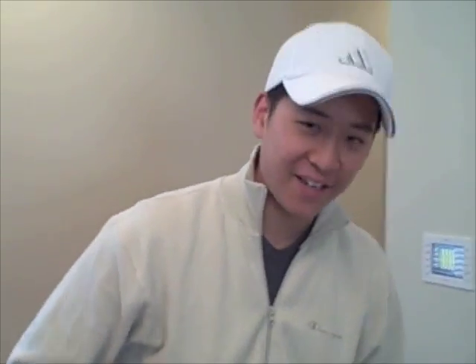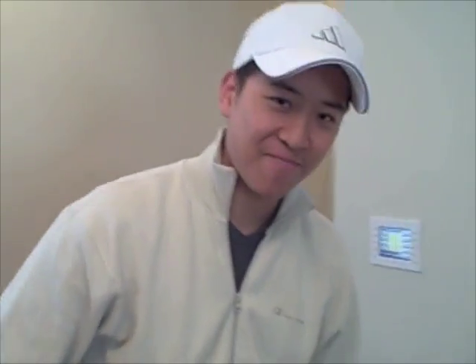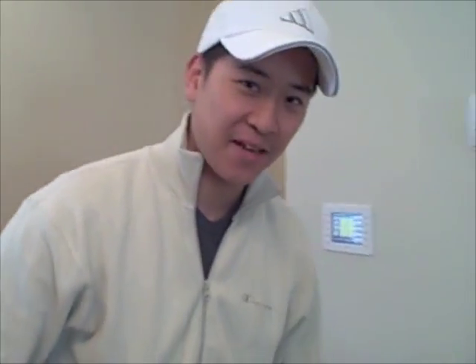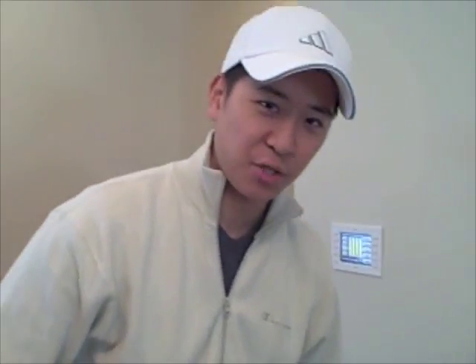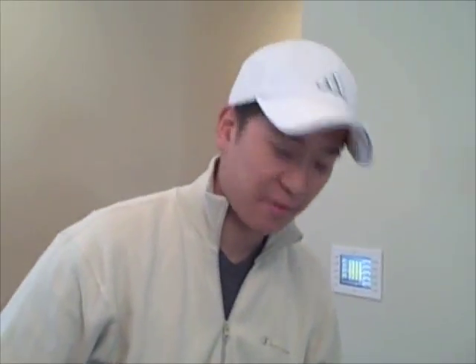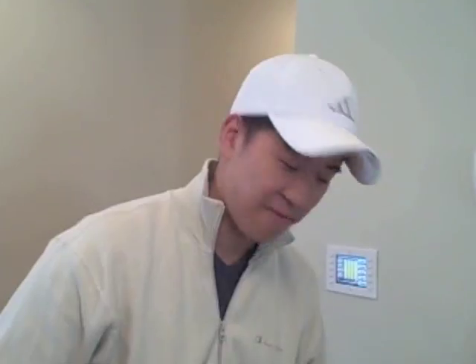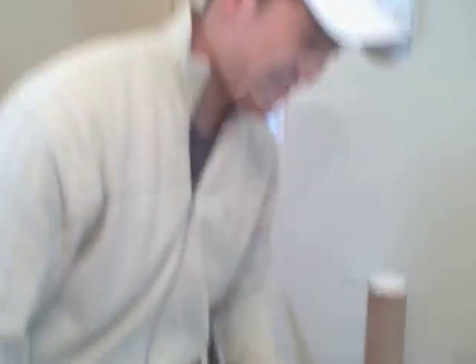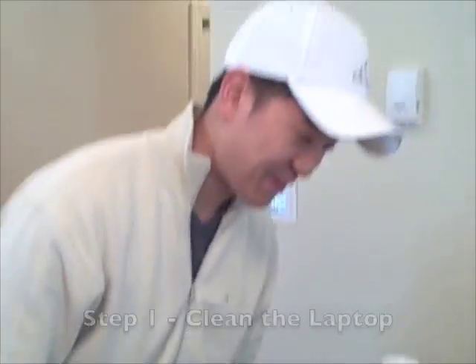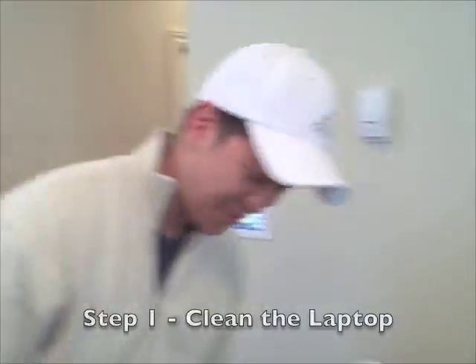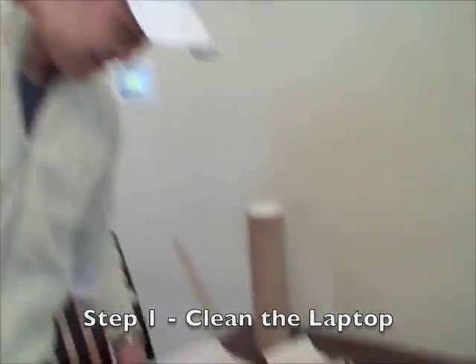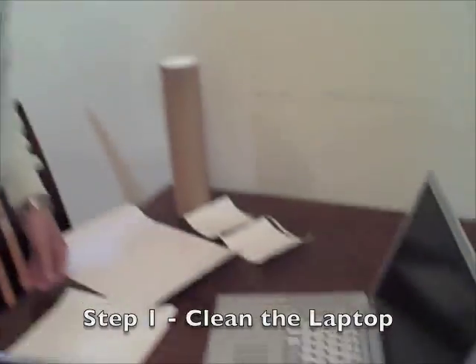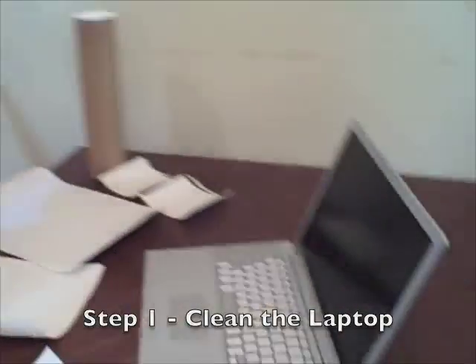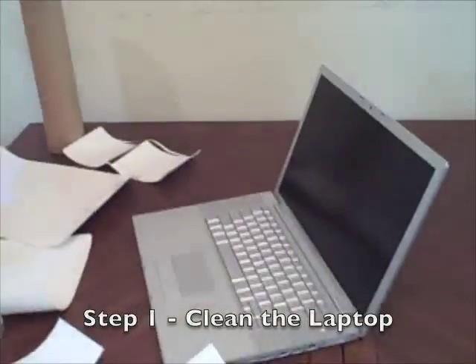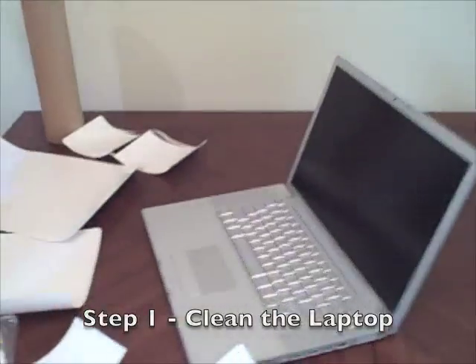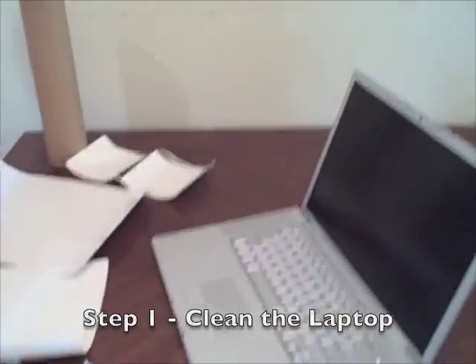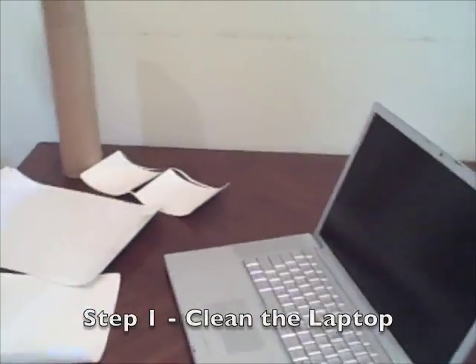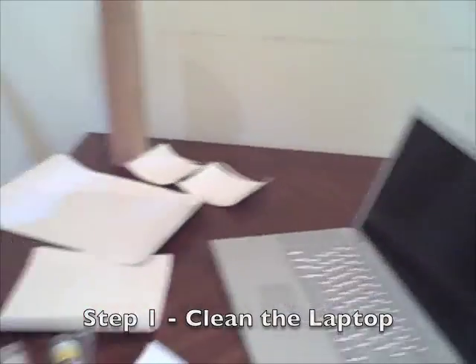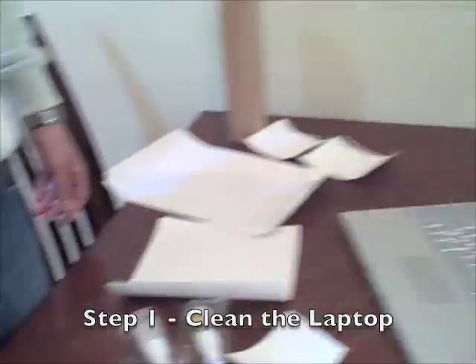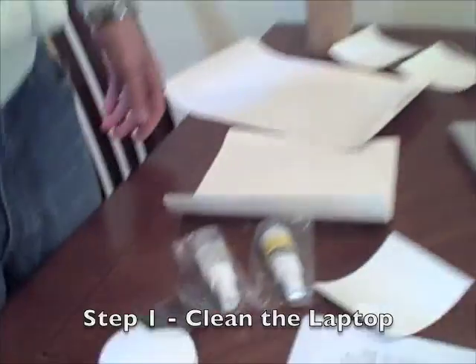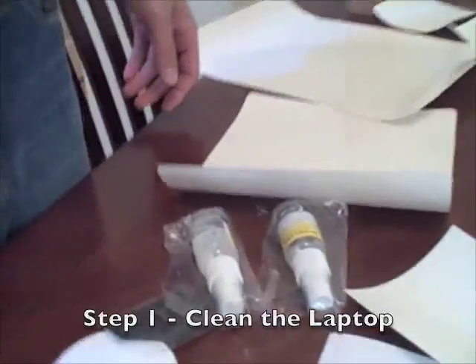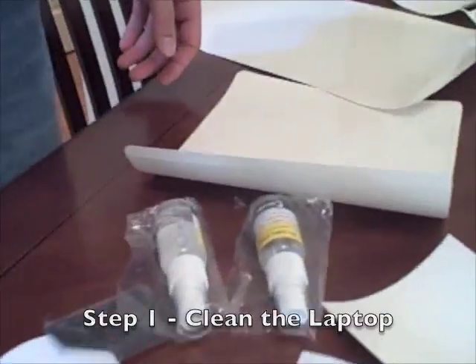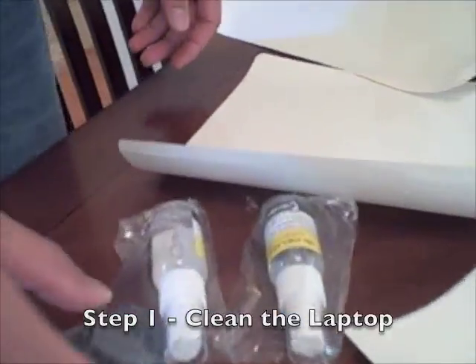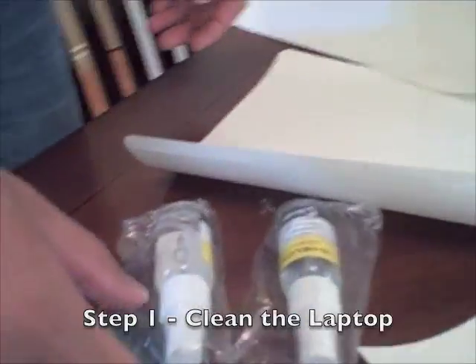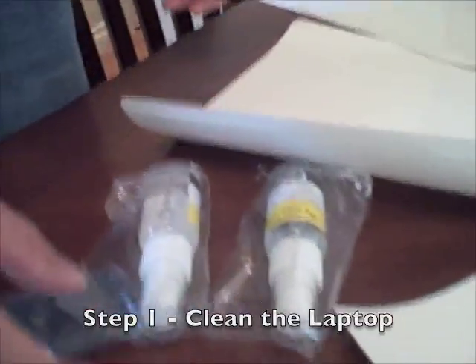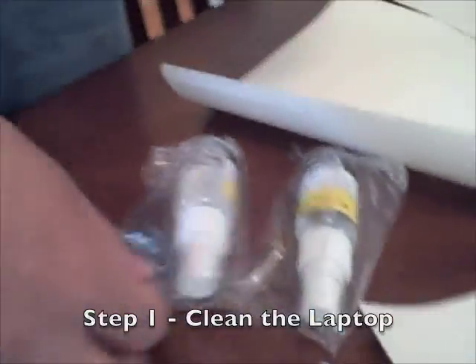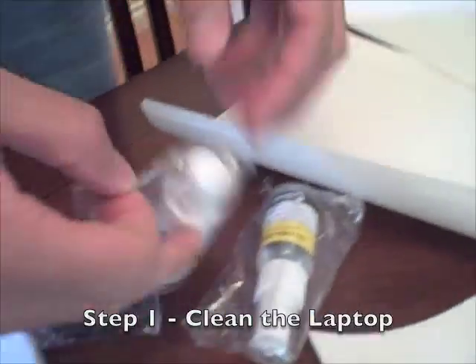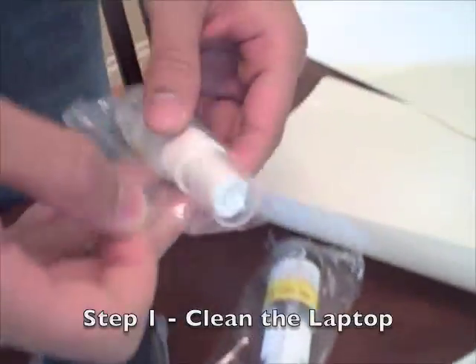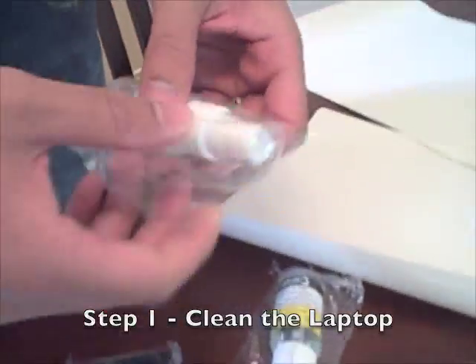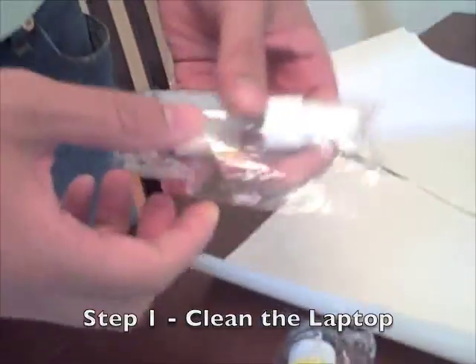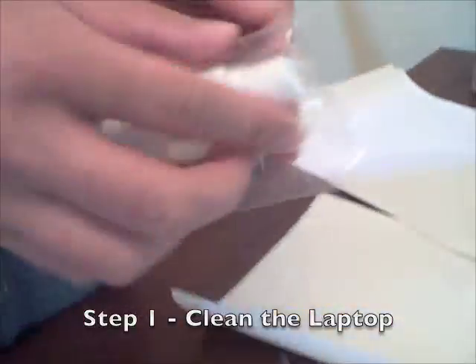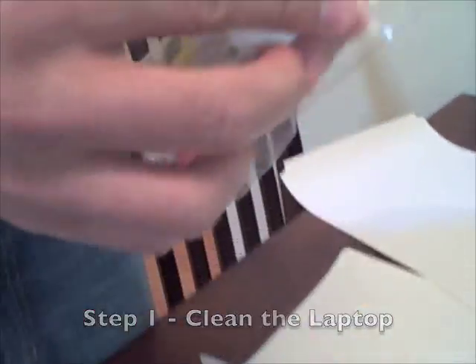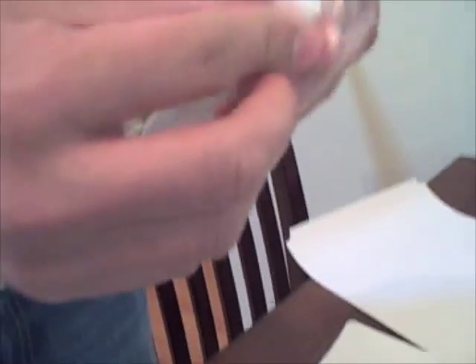I'm sure it's going to be fine. It's going to be a big video. Step one is to basically wipe down the laptop with this supplied cleaning product.